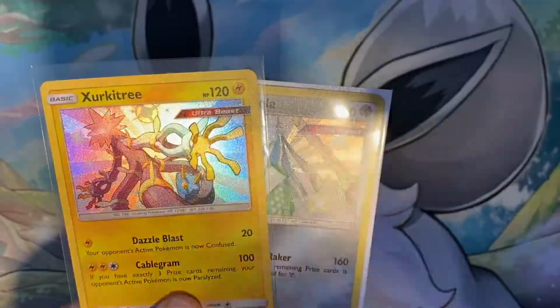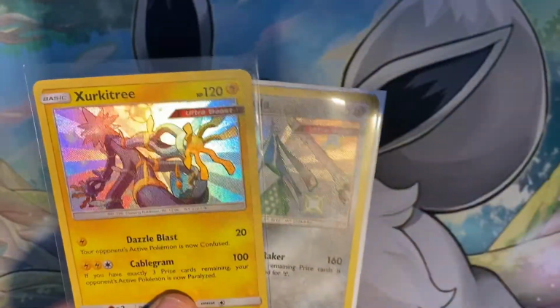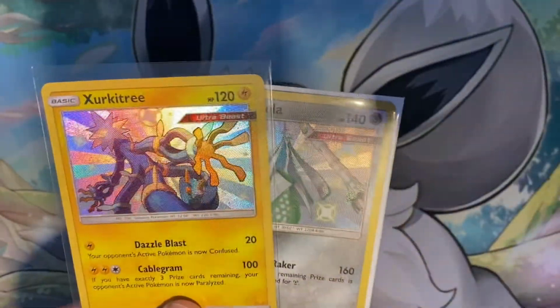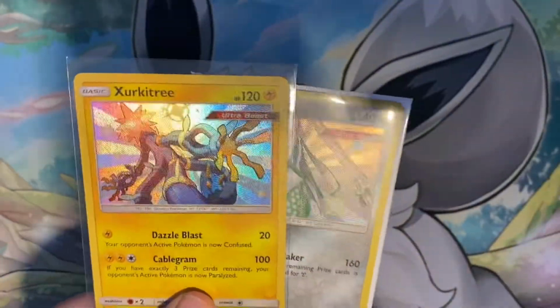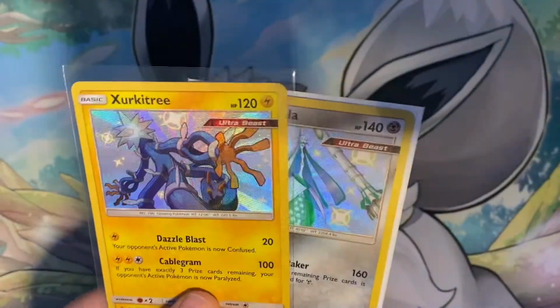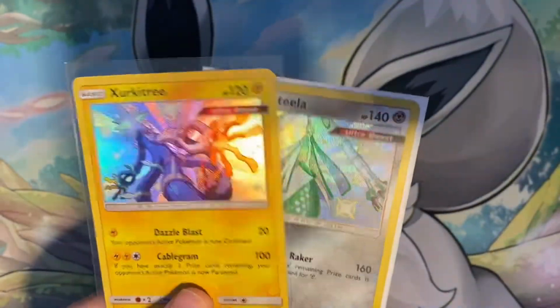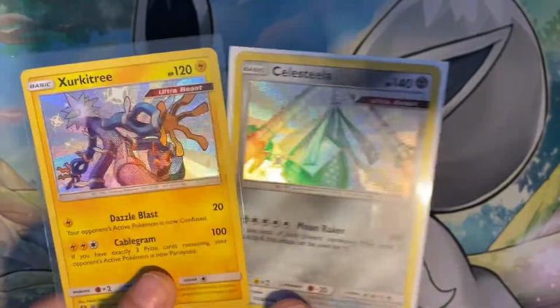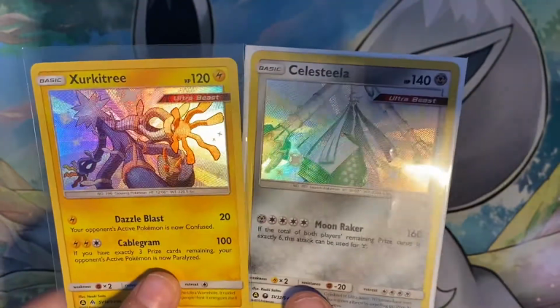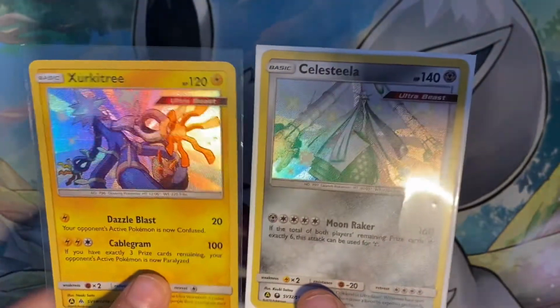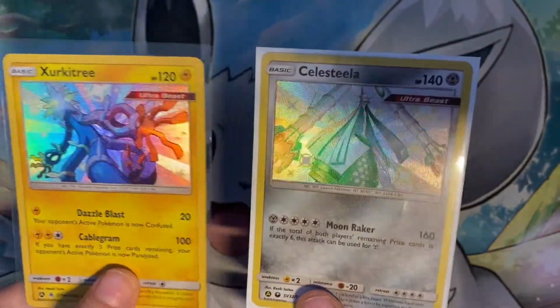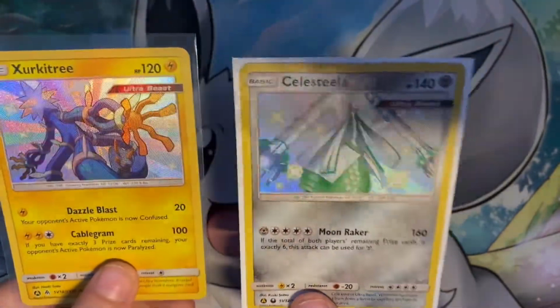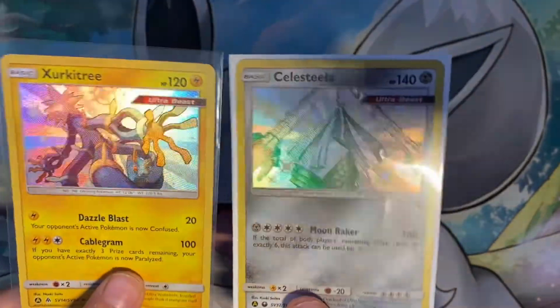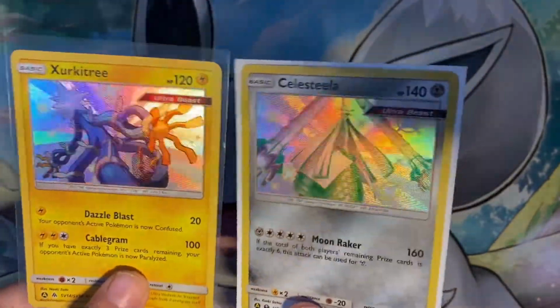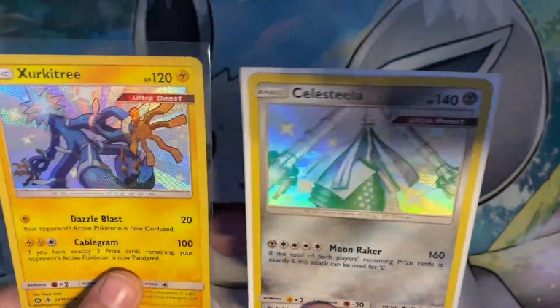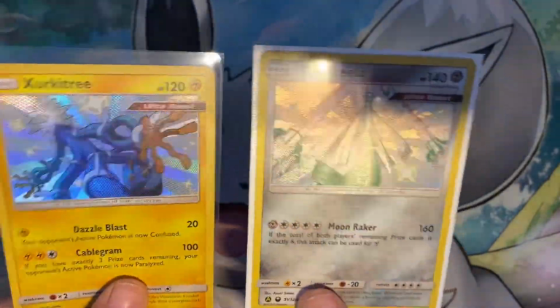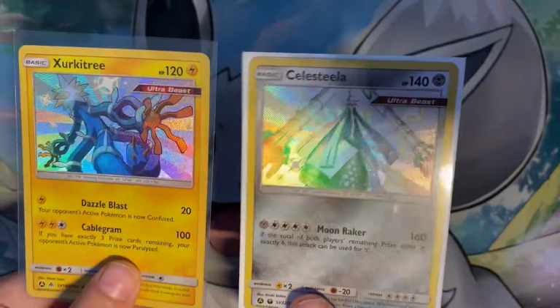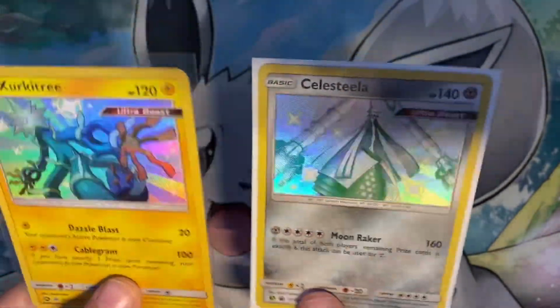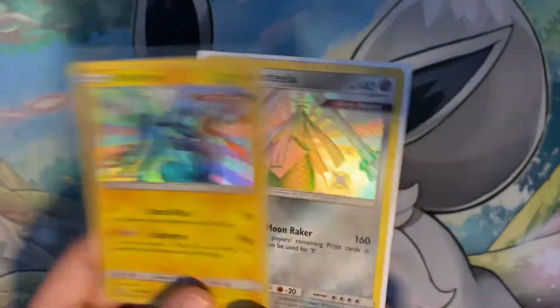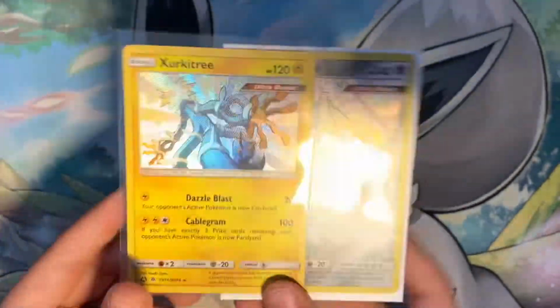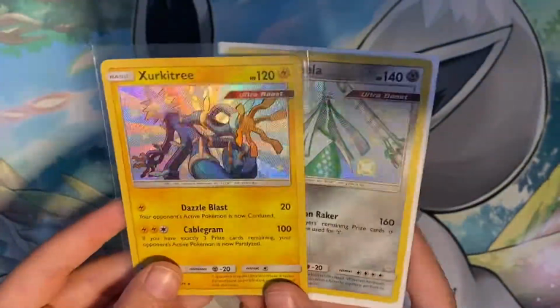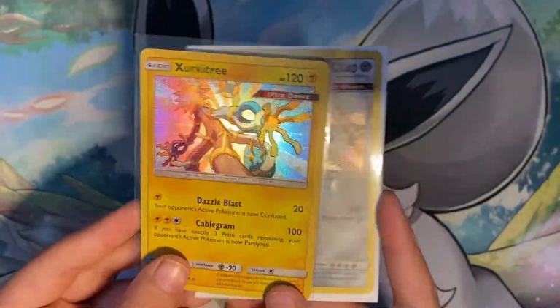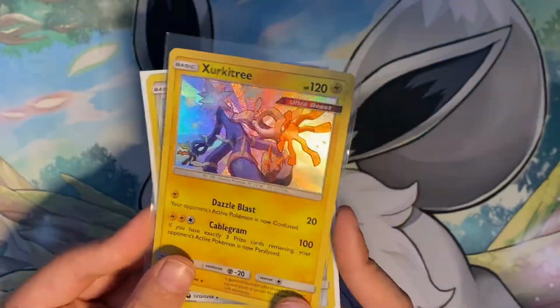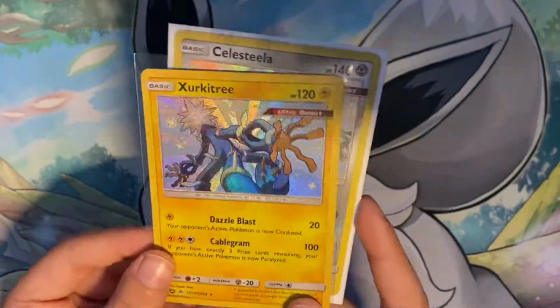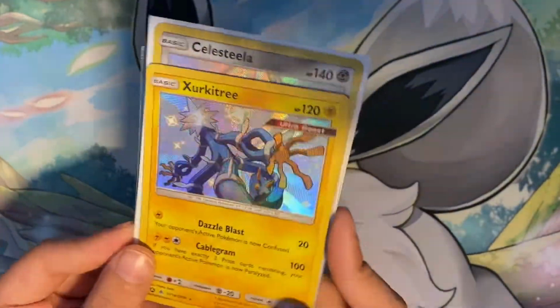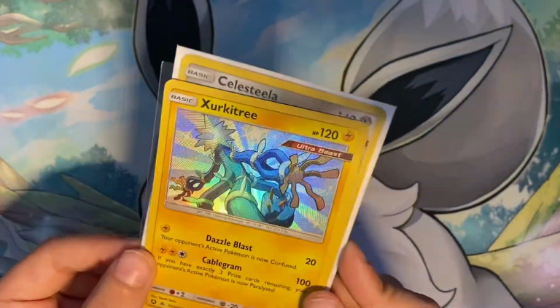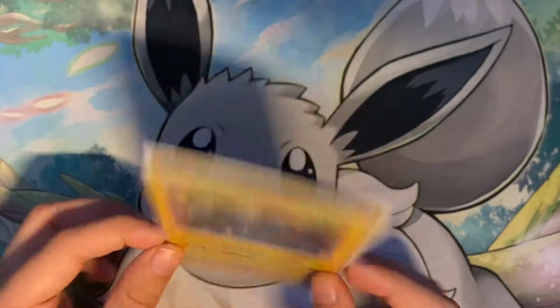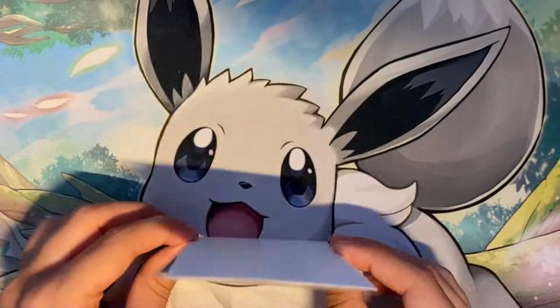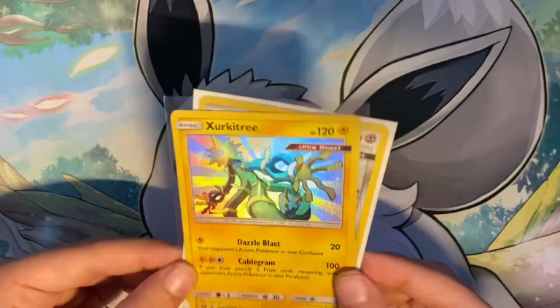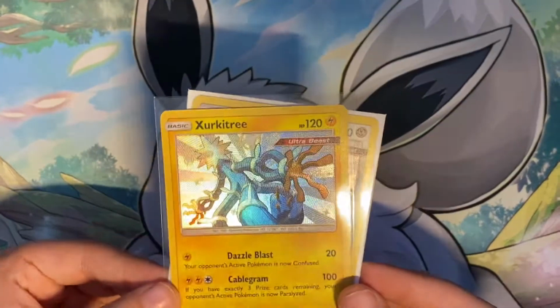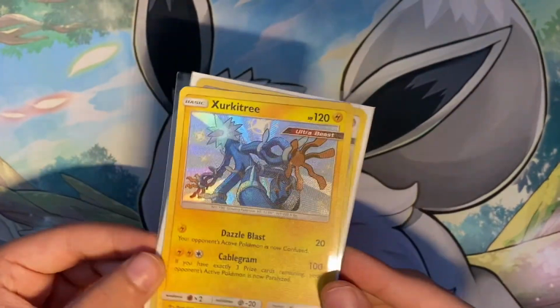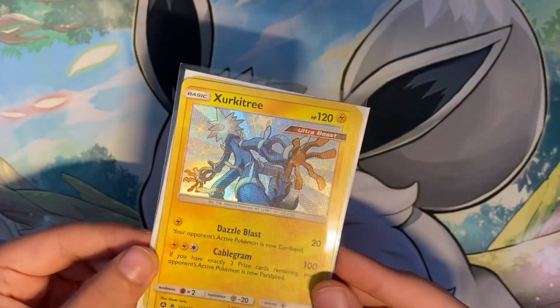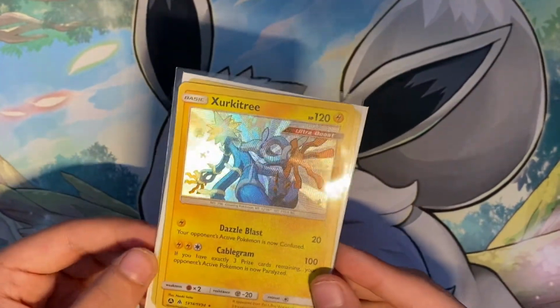Two Shinies from Hidden Fates. And those are both my Hidden Fates Shinies. I didn't open these in 2019, sadly.